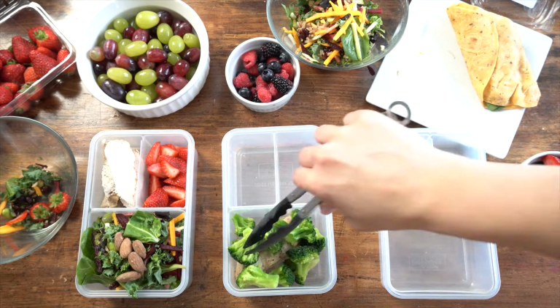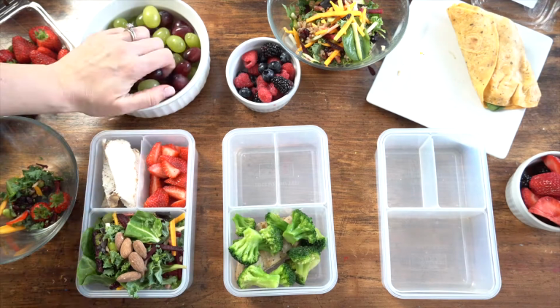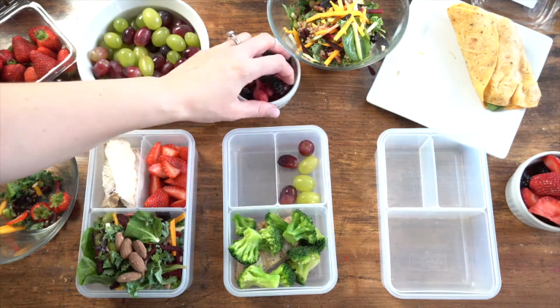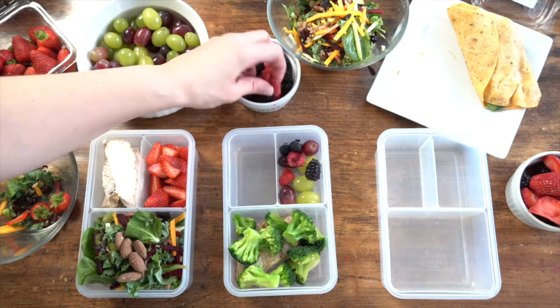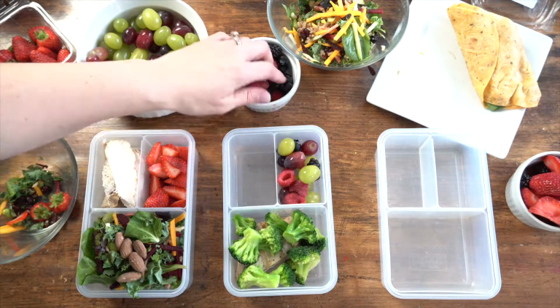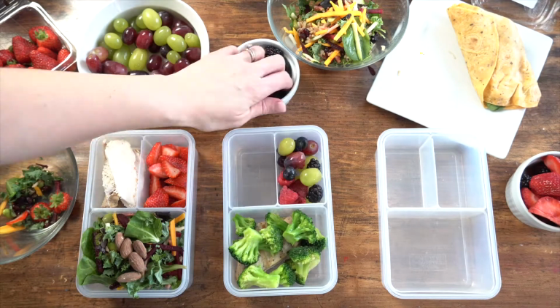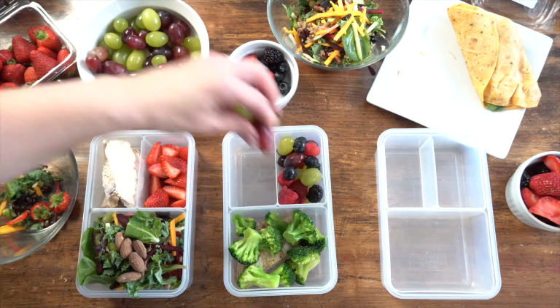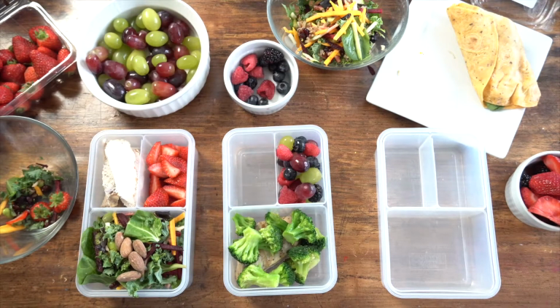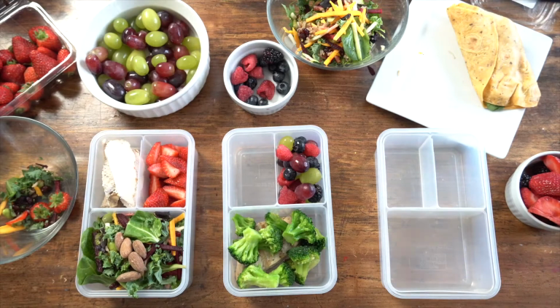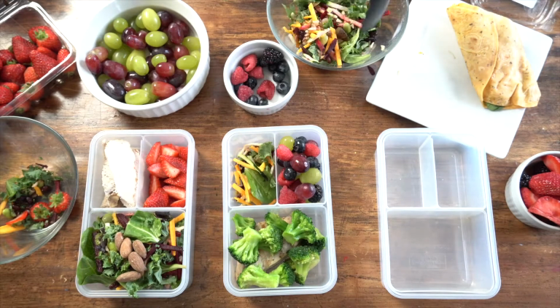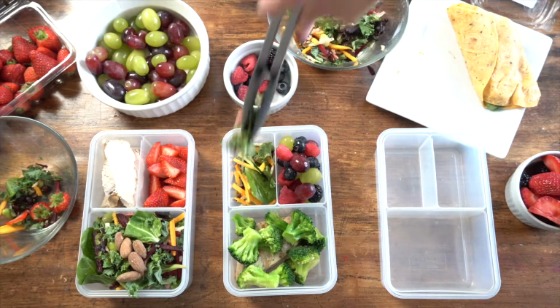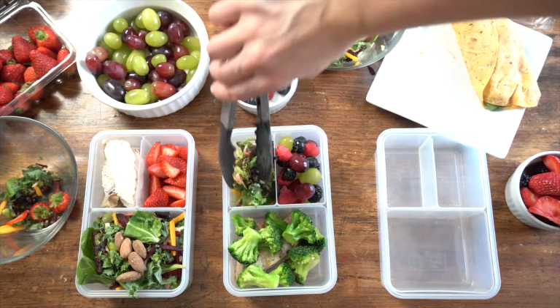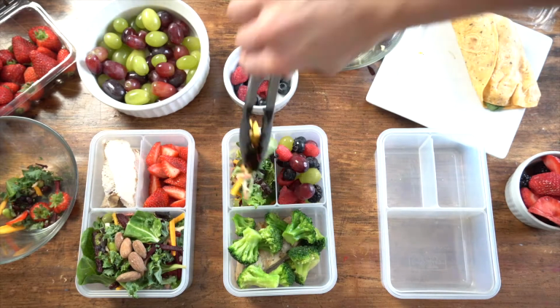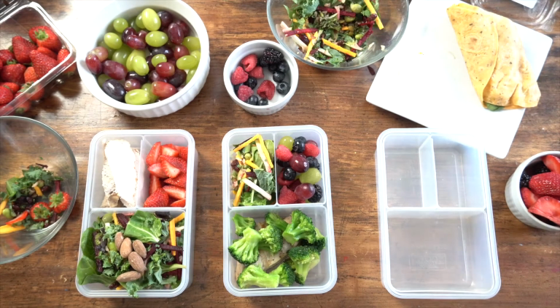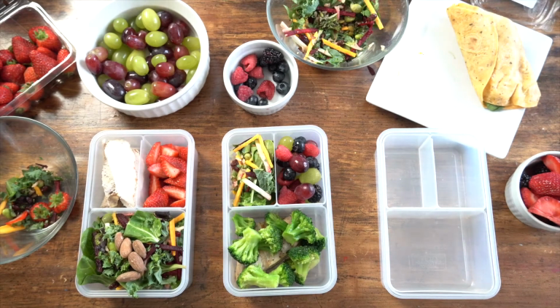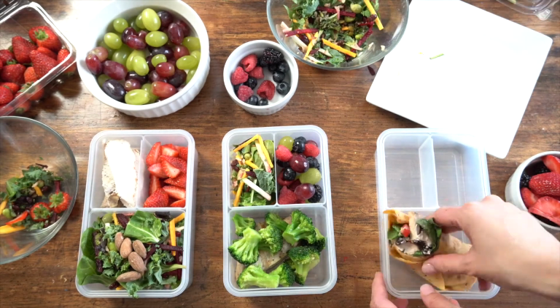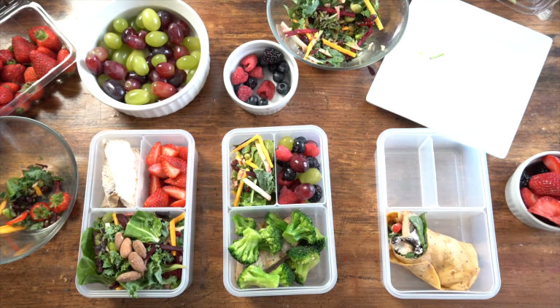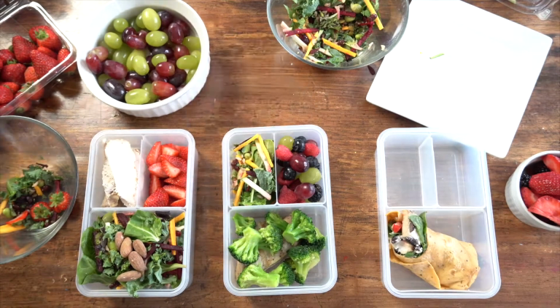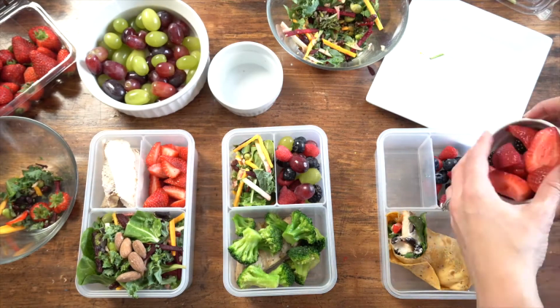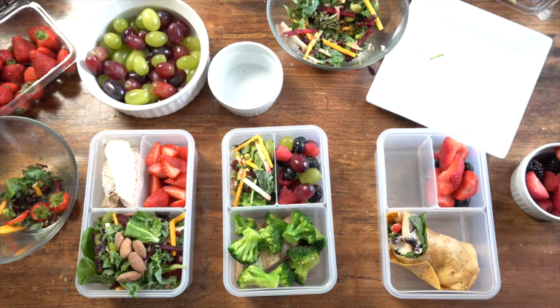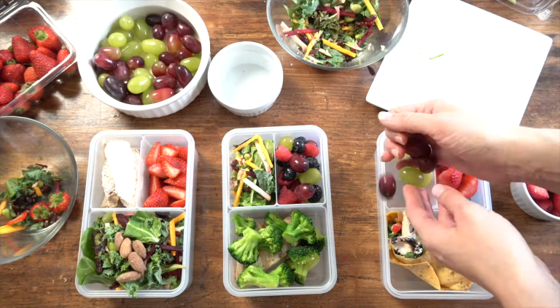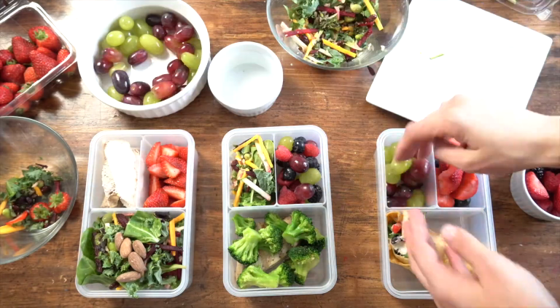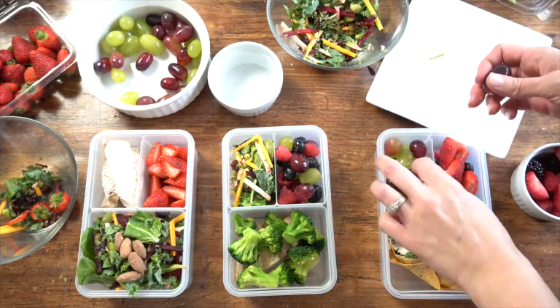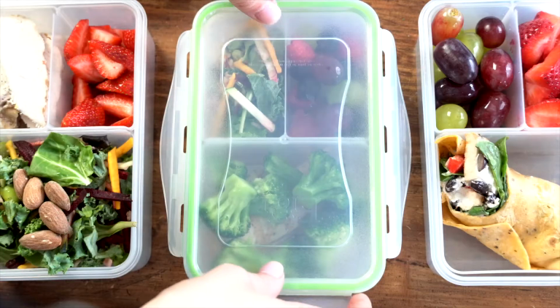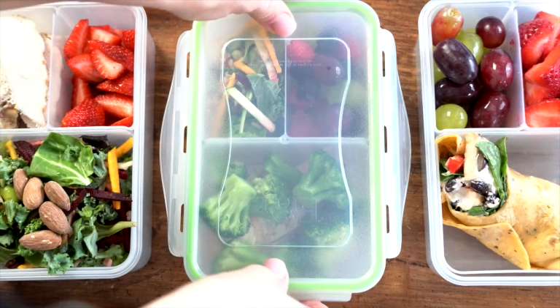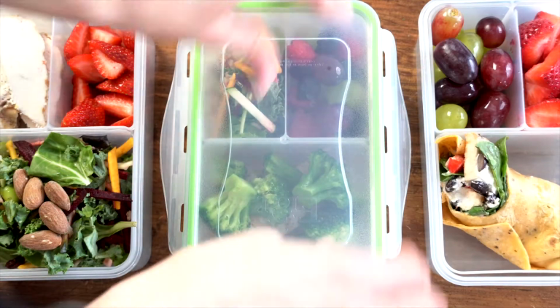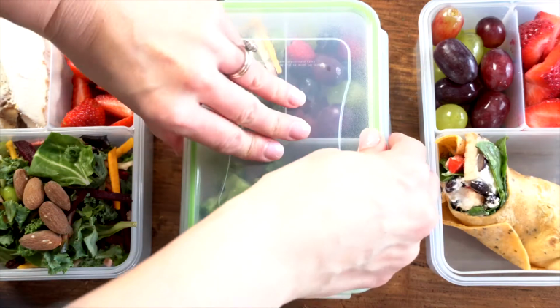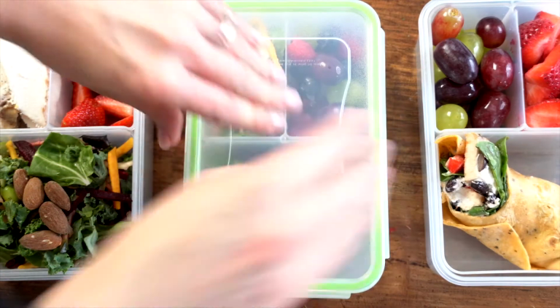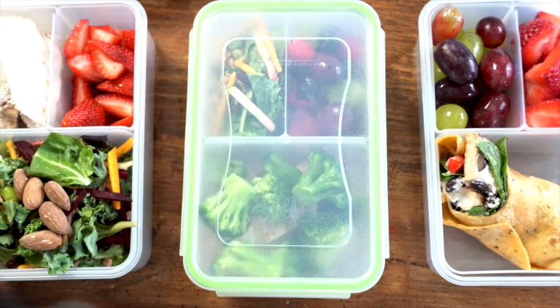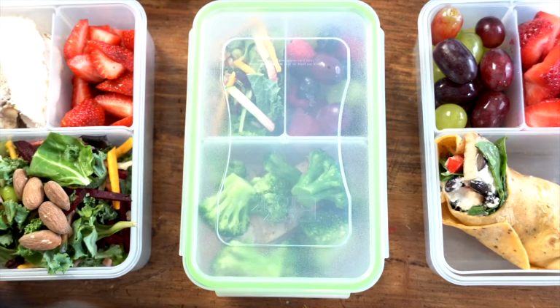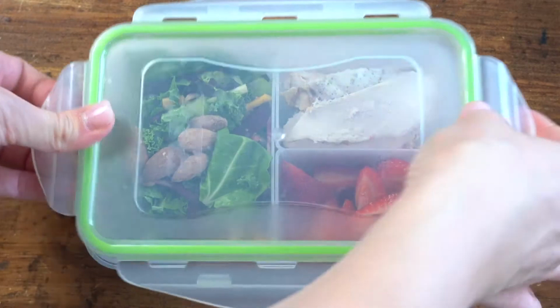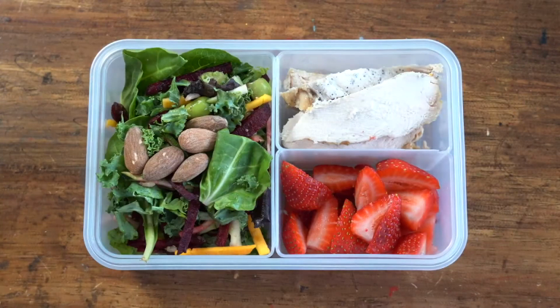This allows you to keep your ingredients separate and mix them right before meal time. Keep your portions under control — these portion control containers are essential for healthy meal planning and preparation. They're perfect for athletes and fitness gurus and anyone following a healthy diet.